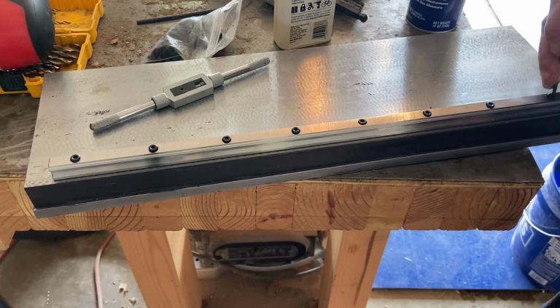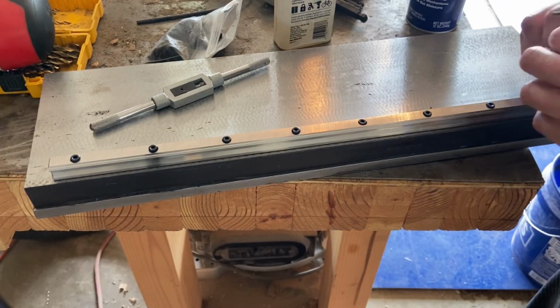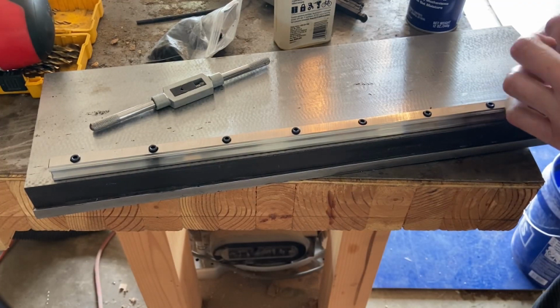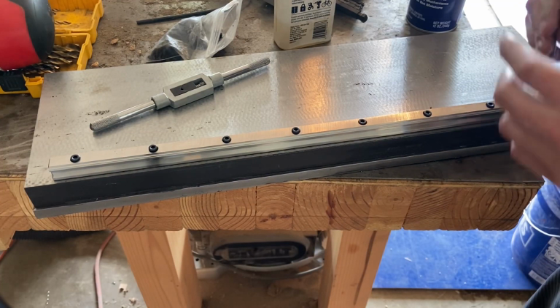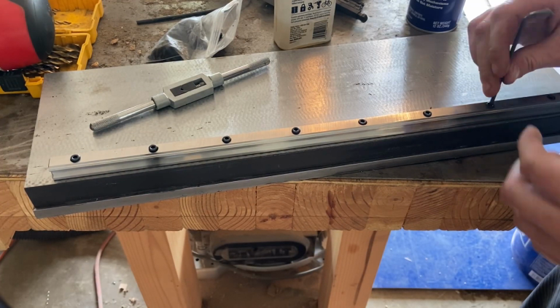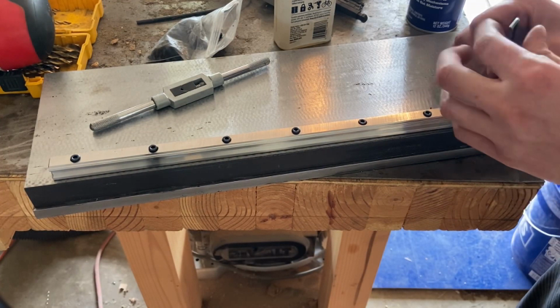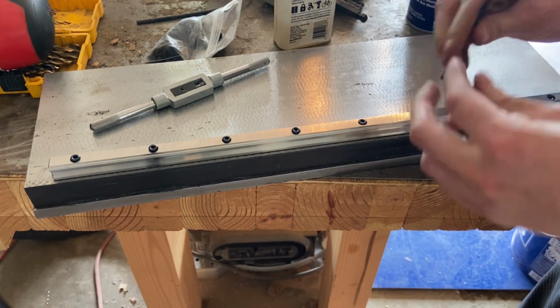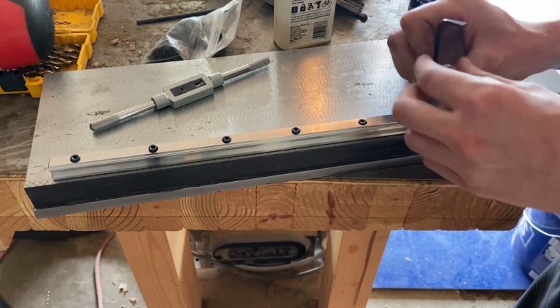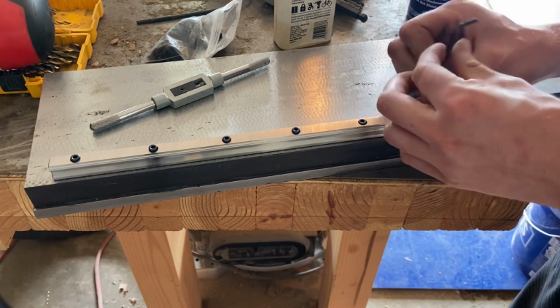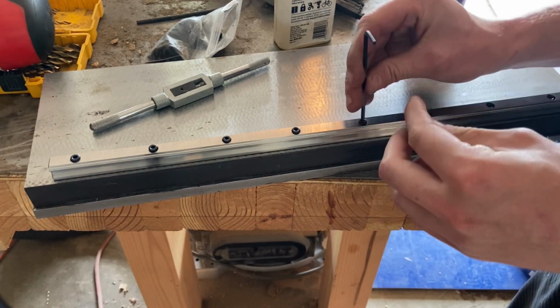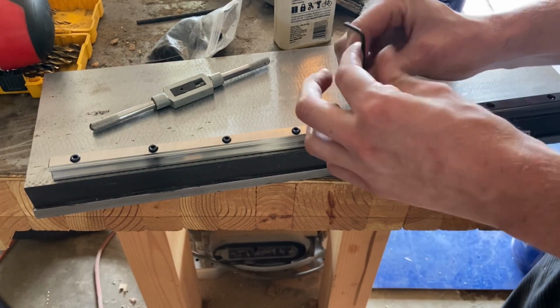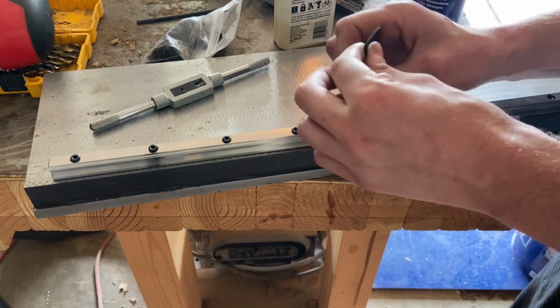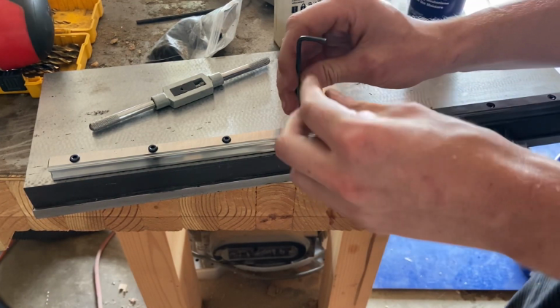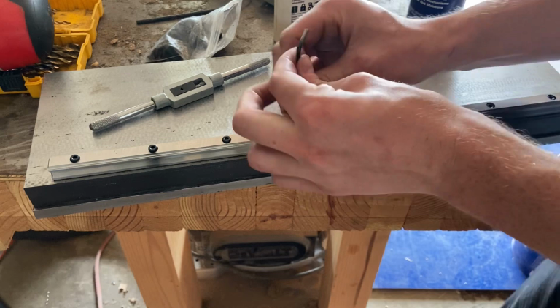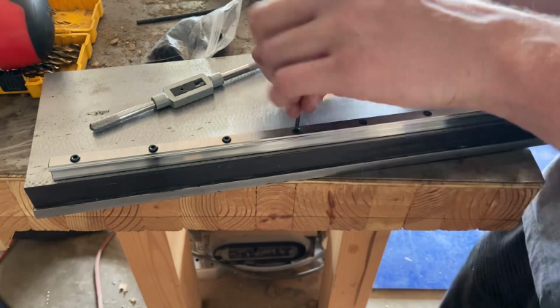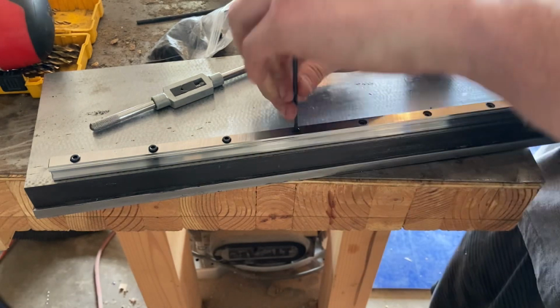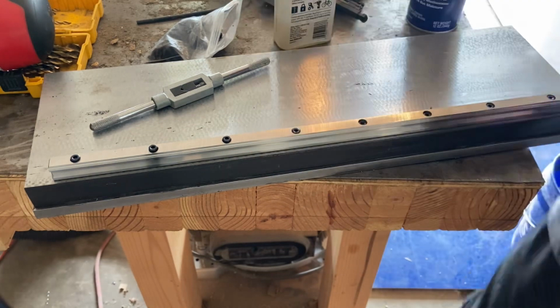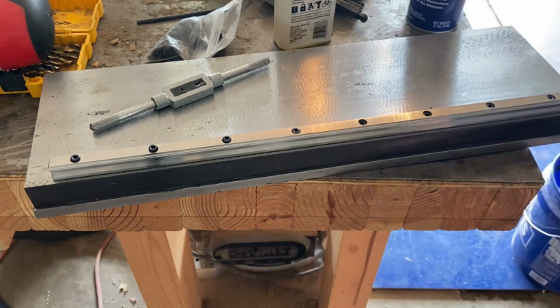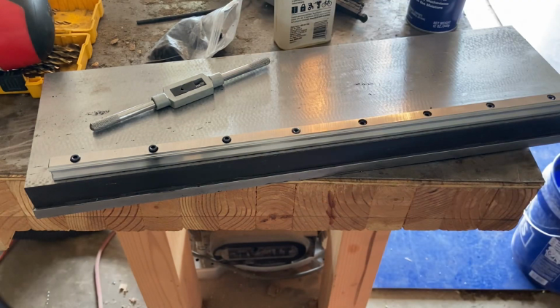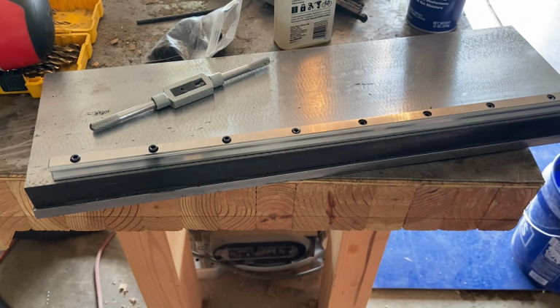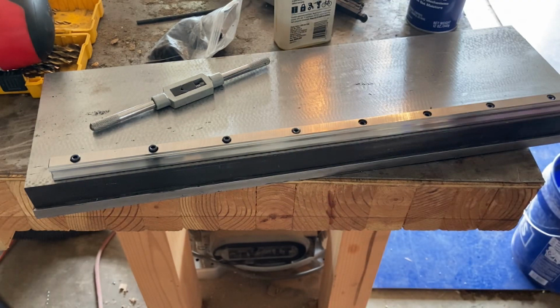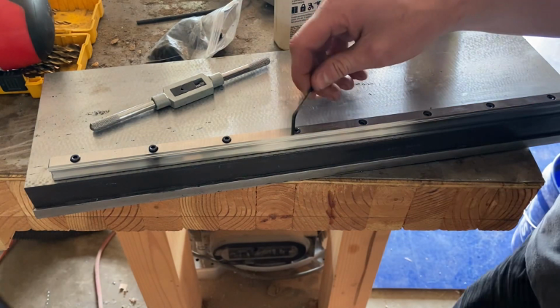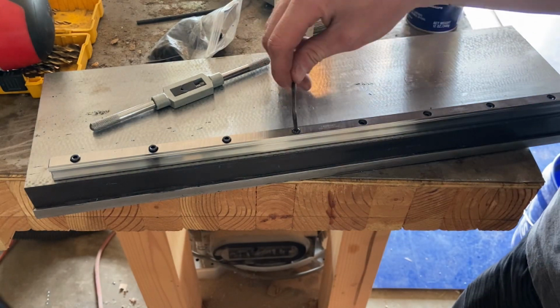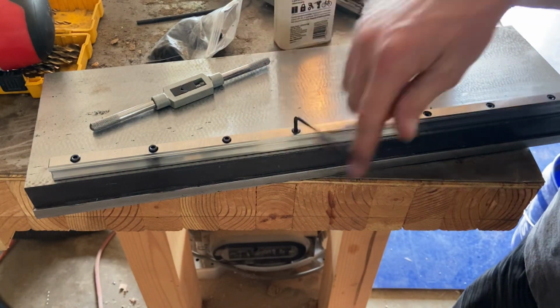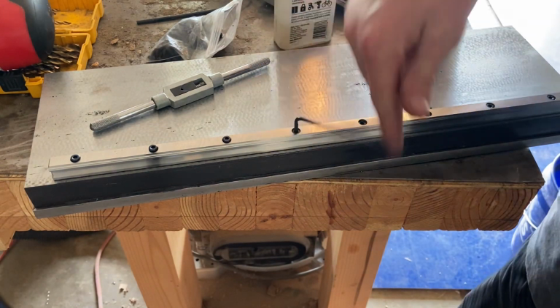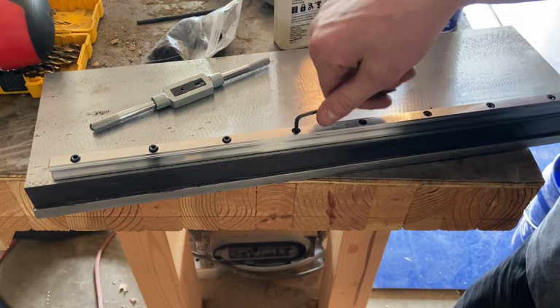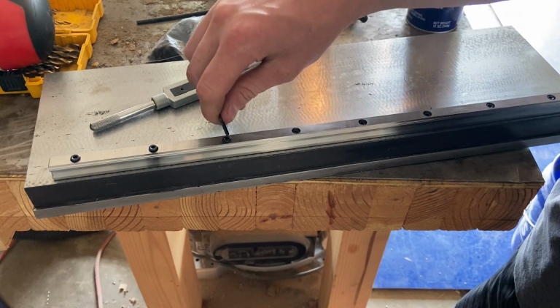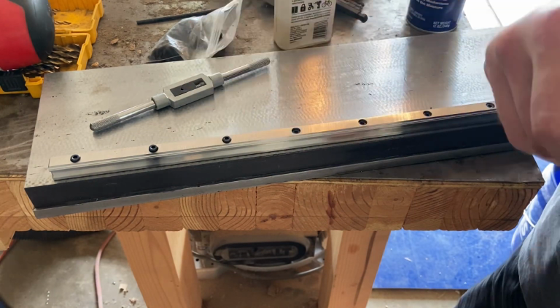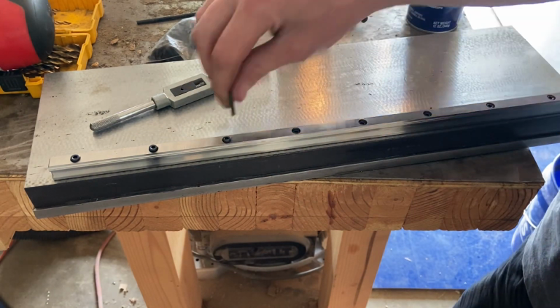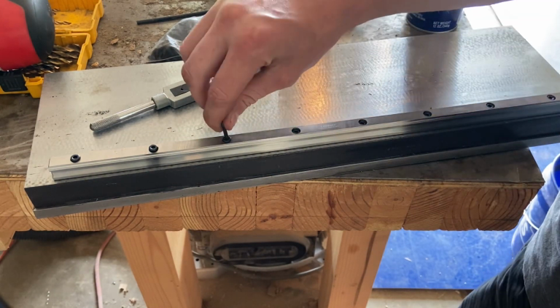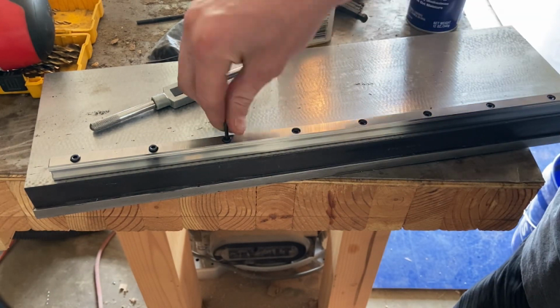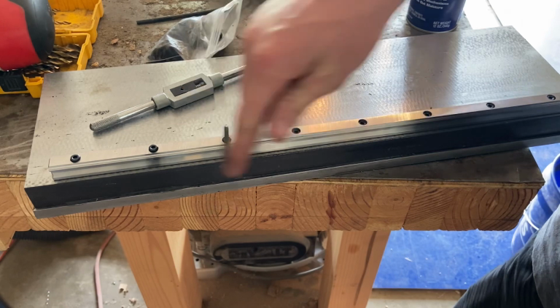Just fitting all the bolts for the very first time, putting them in, checking to make sure that I have some kind of play and they all actually fit — and they did, which was great.